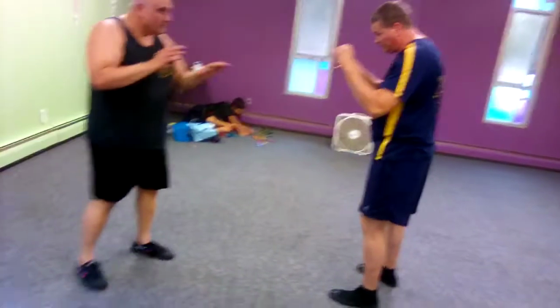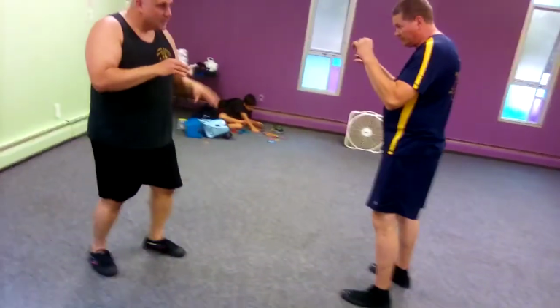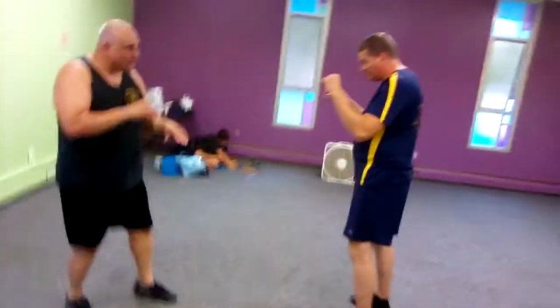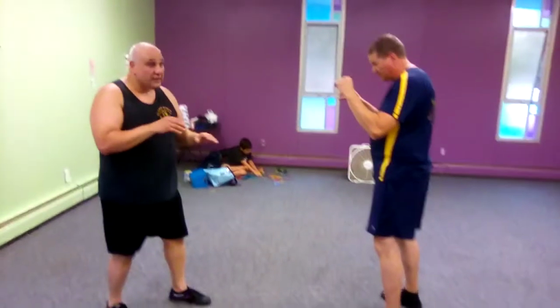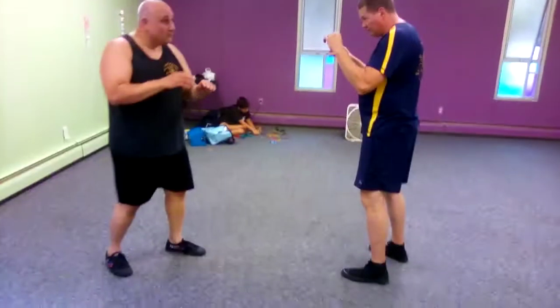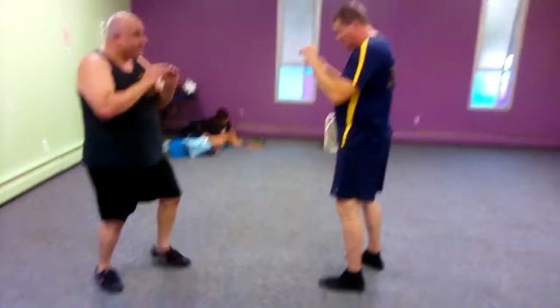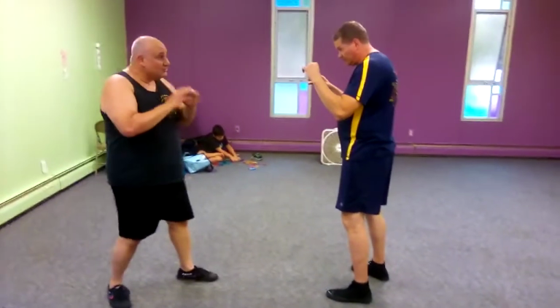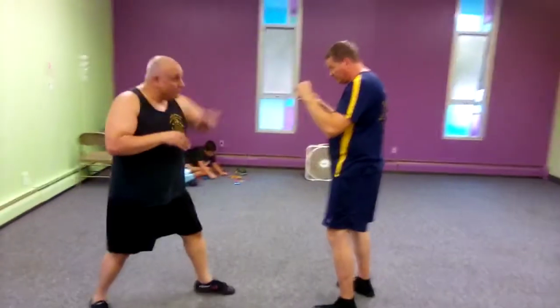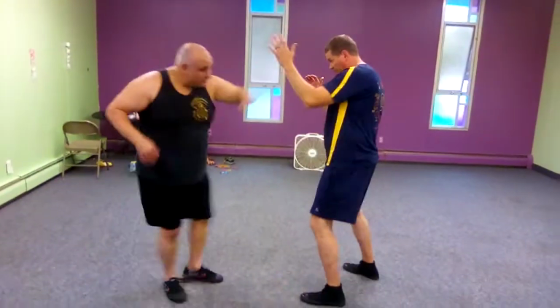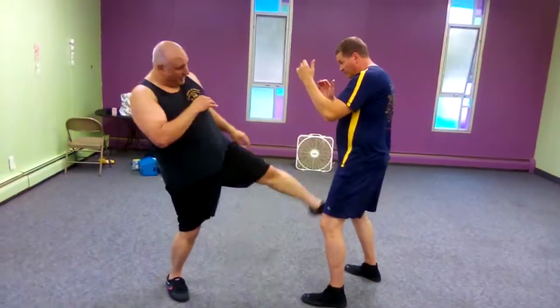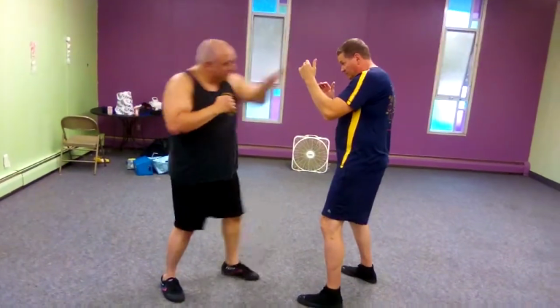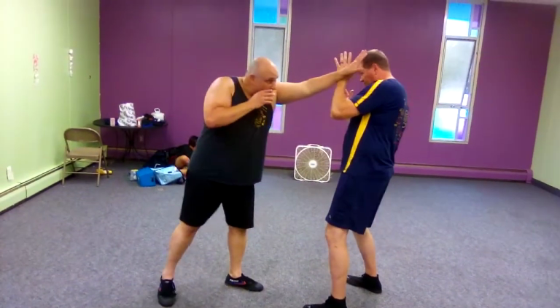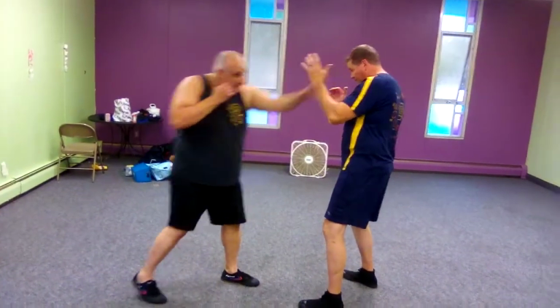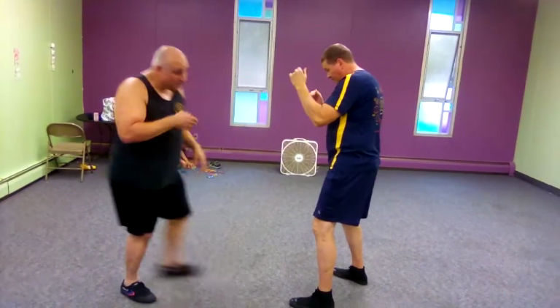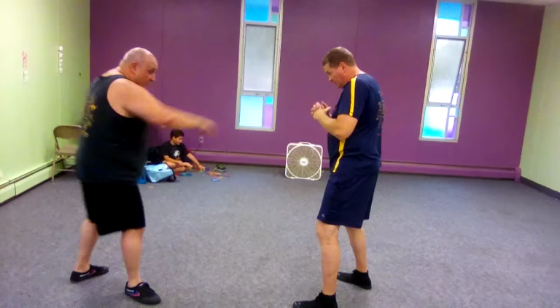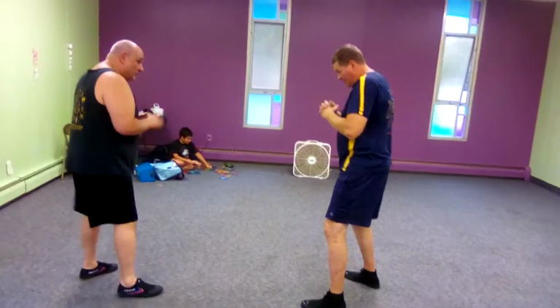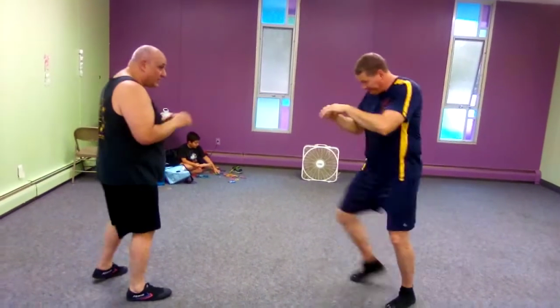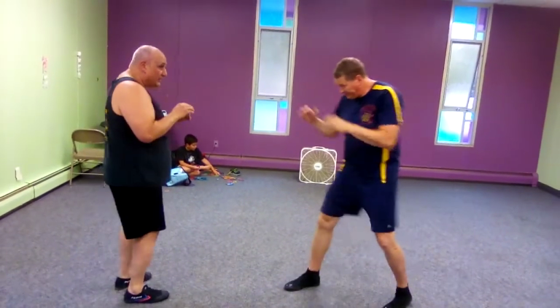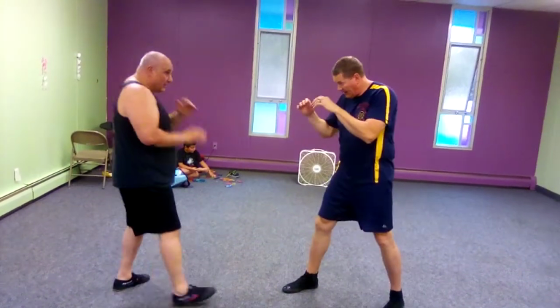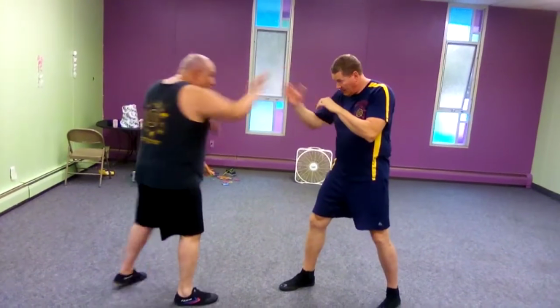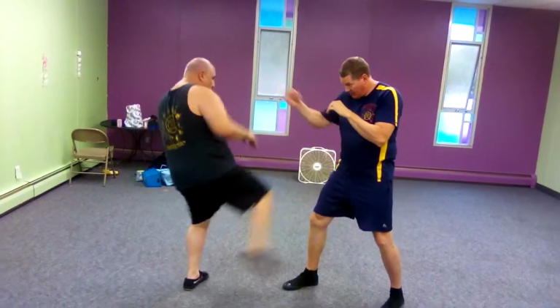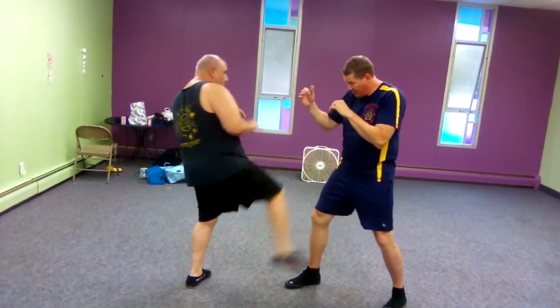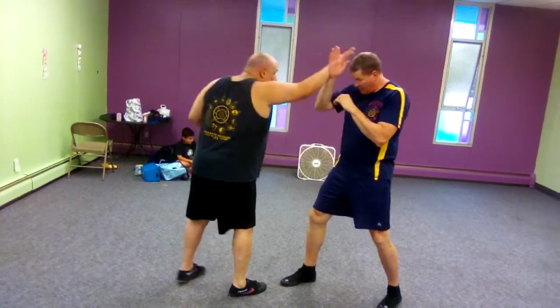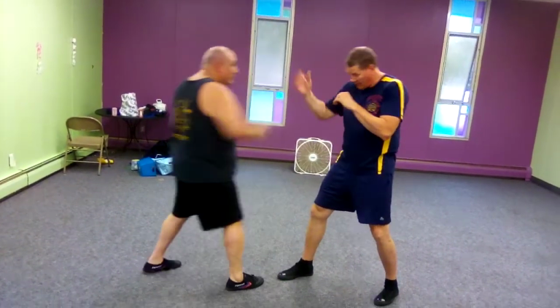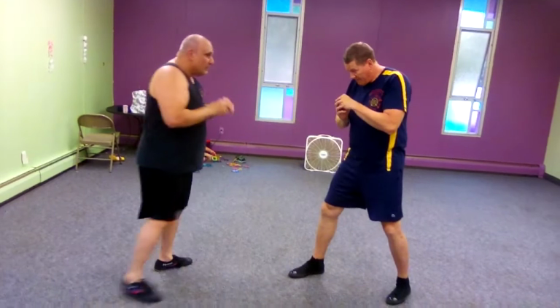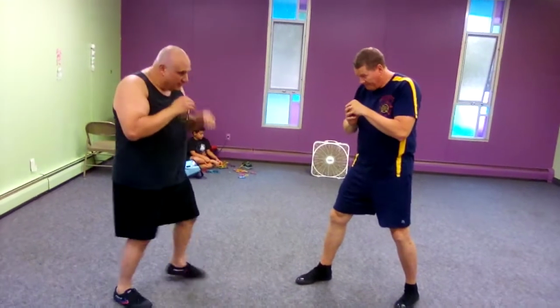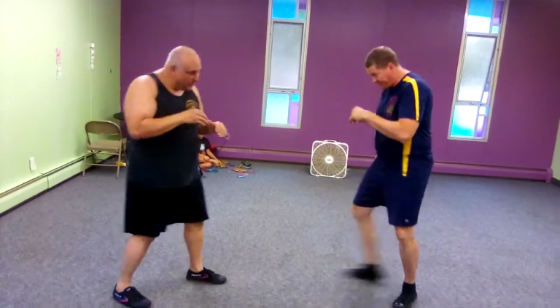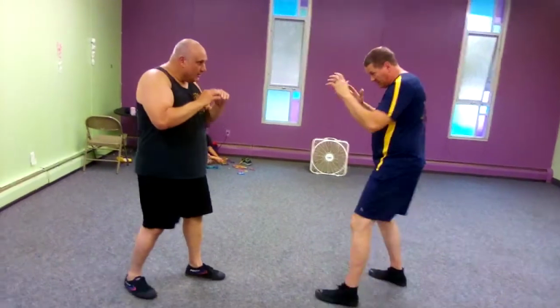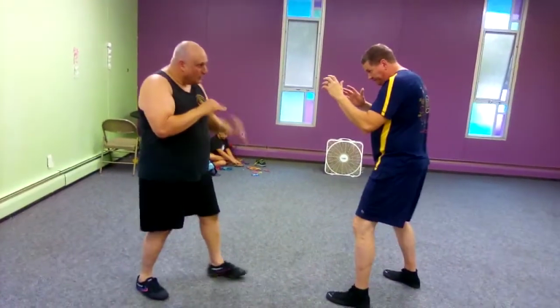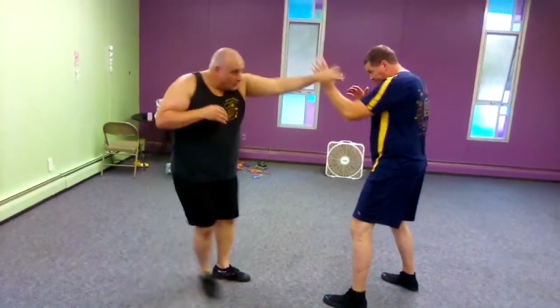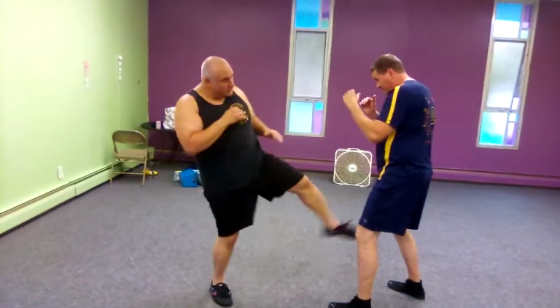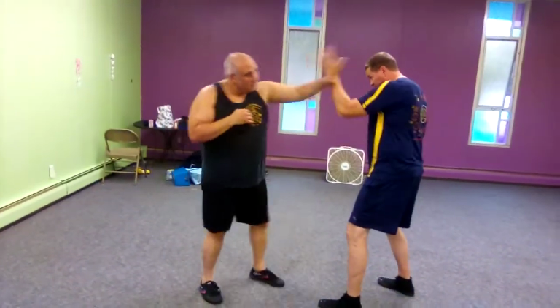Finger jab, hook kick — real simple. I'm going to lead forward for the finger jab, back for the hook kick, in for the finger jab. If we do it on the other side, I'm going to go one, two, and three. Again, from here: one, two, three.